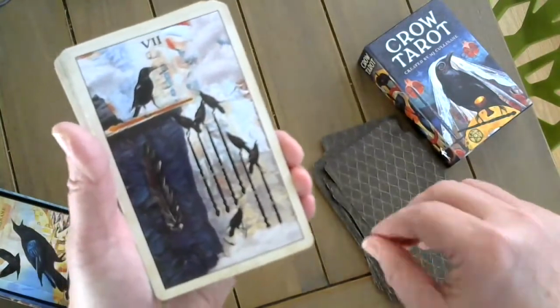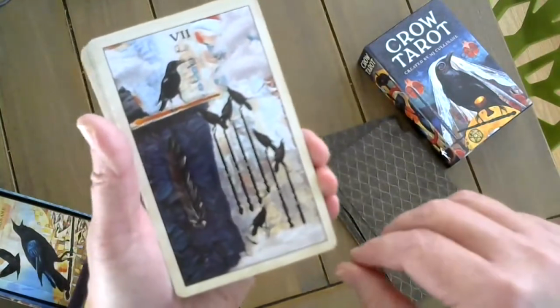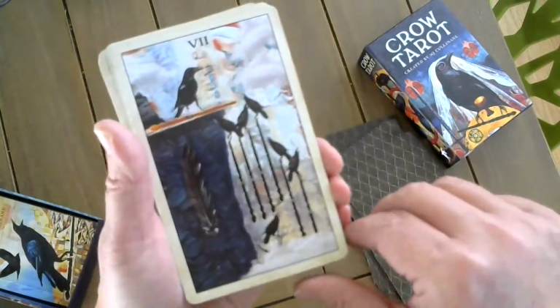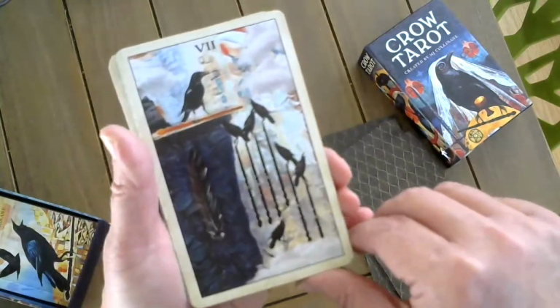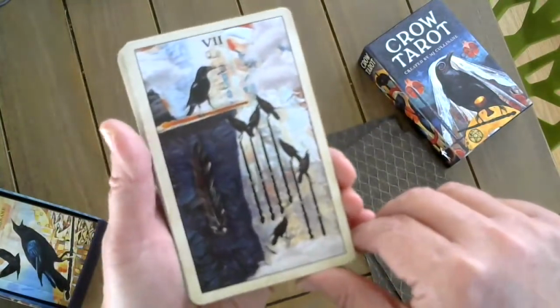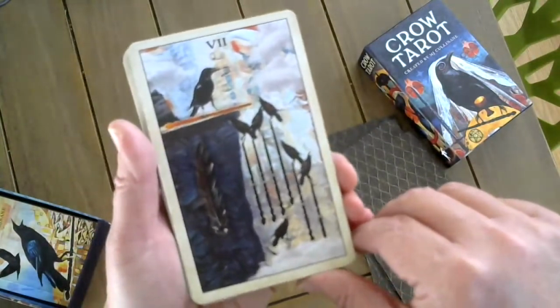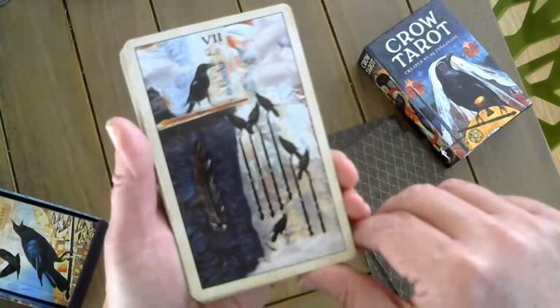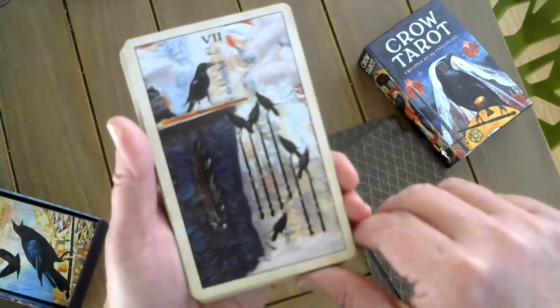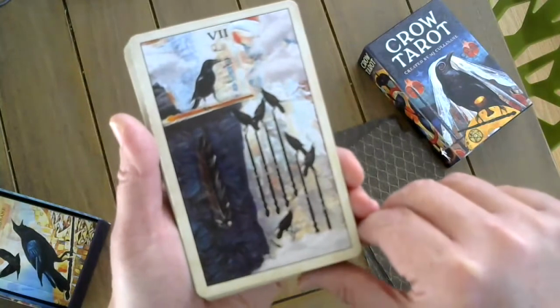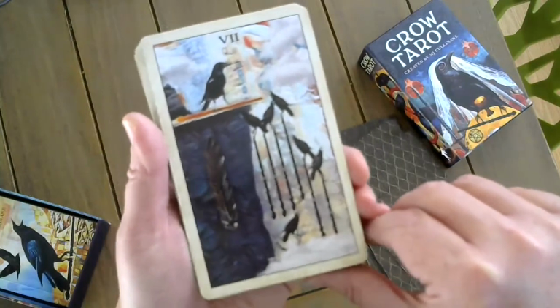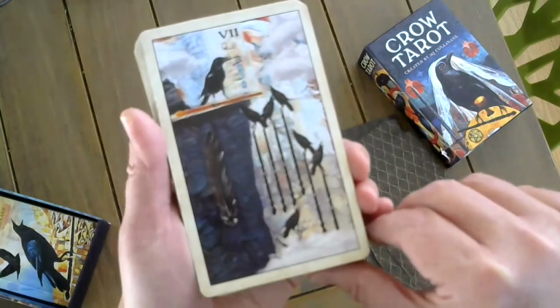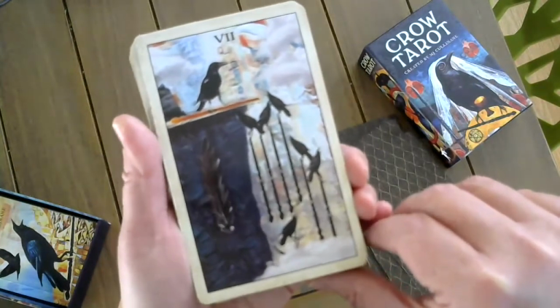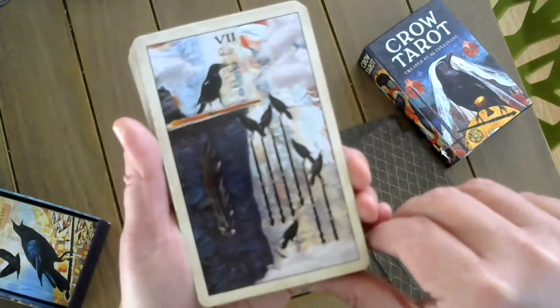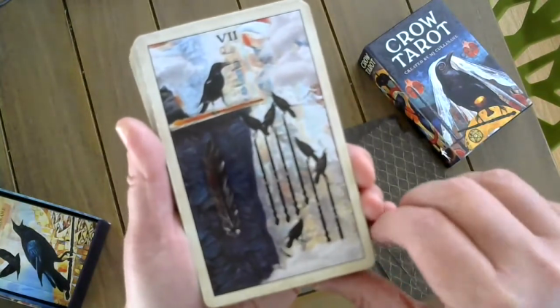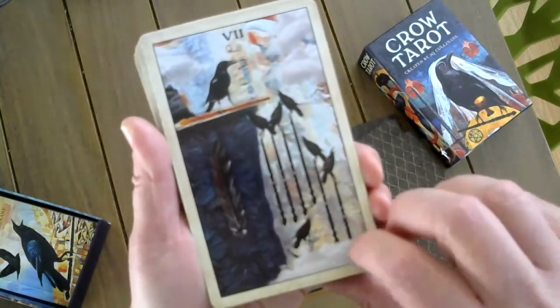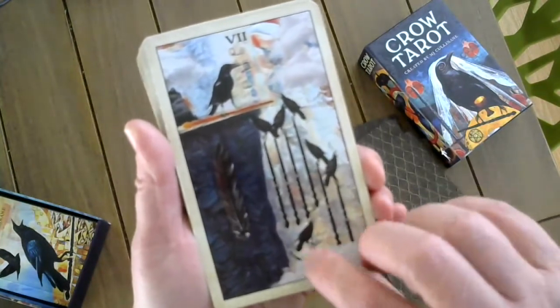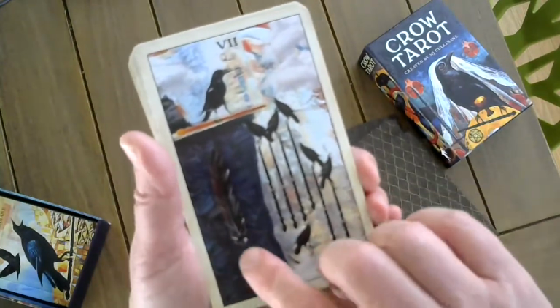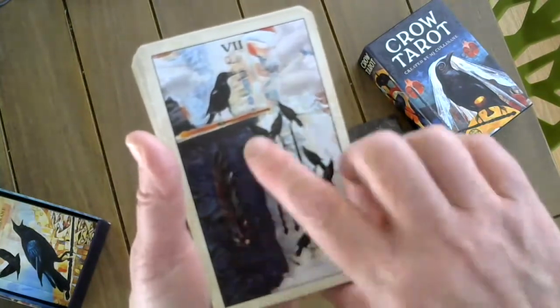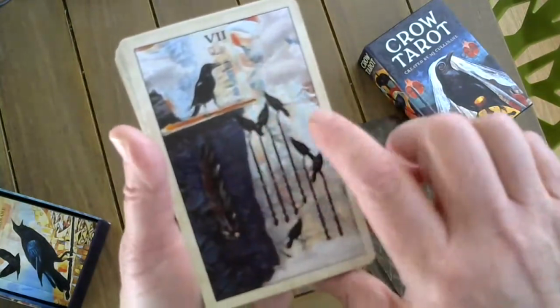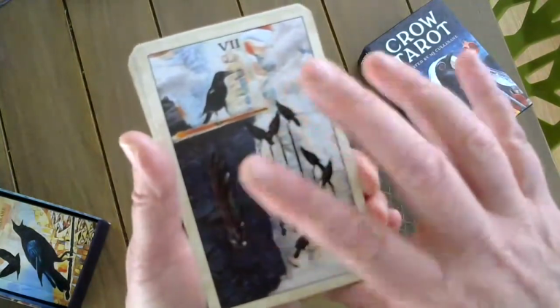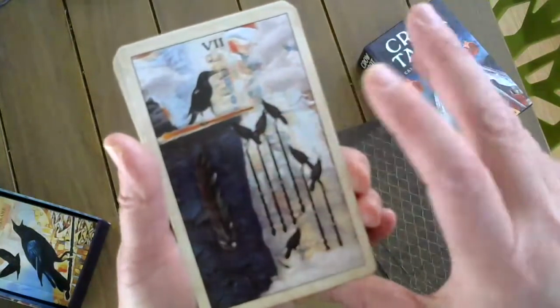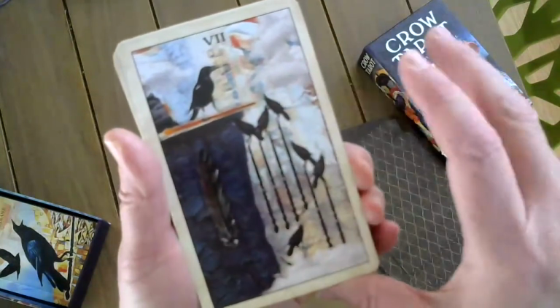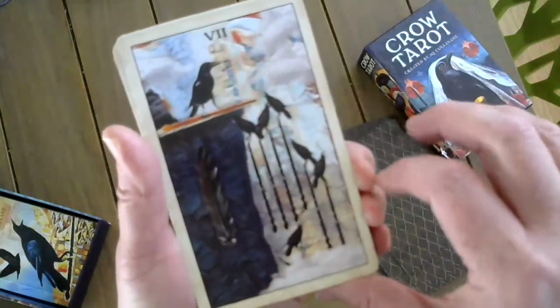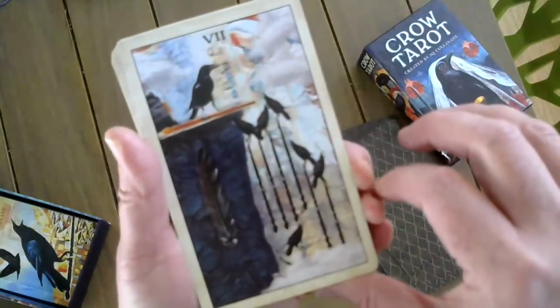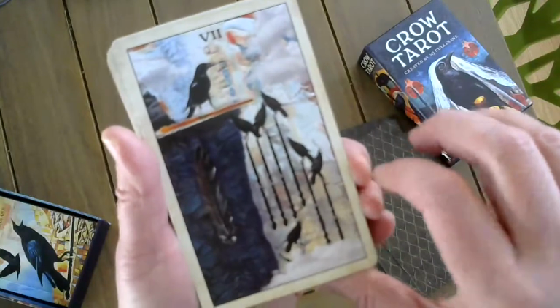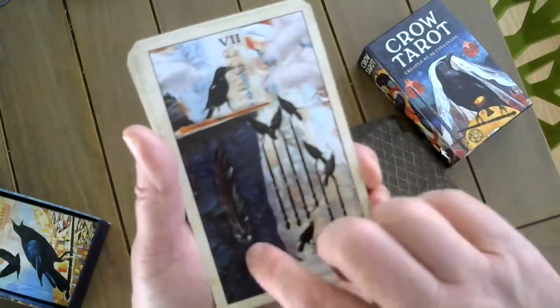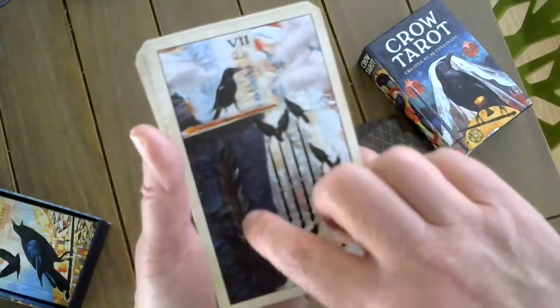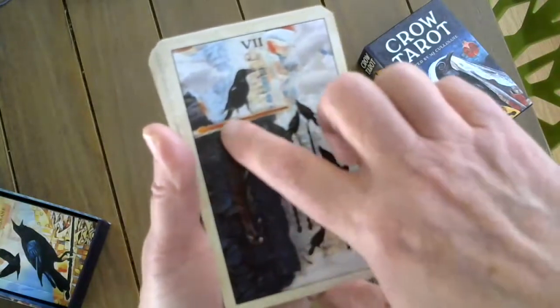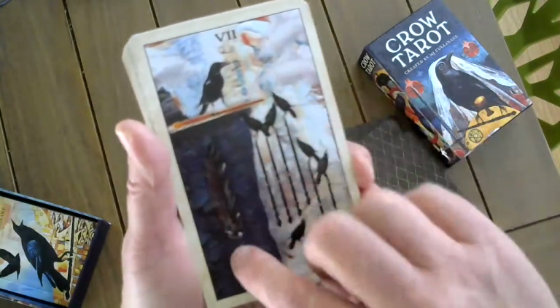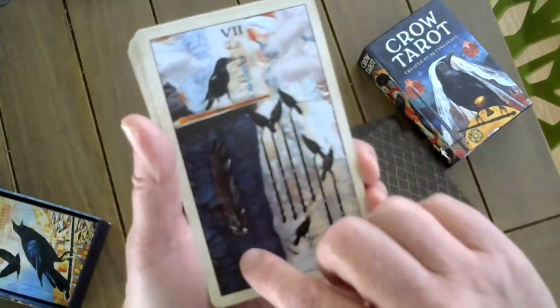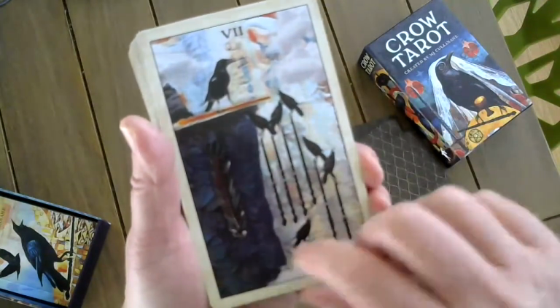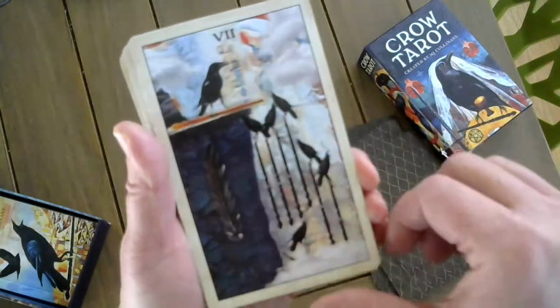The Seven of Wands. Sometimes you have to look carefully in my cards because I do put little things in there that you might not see, like the feather on the side of the cliff.